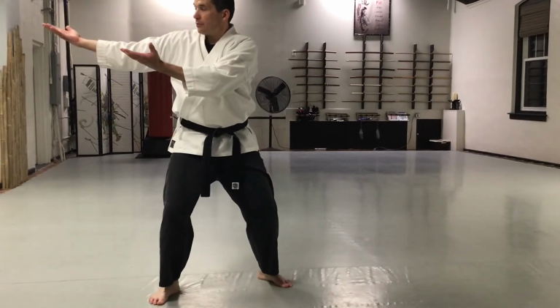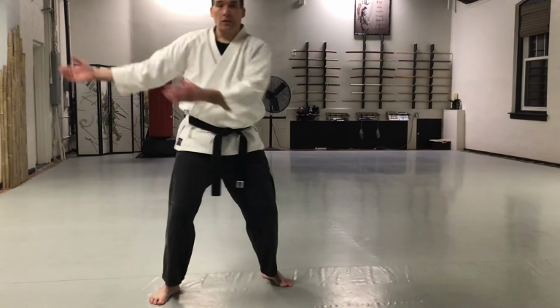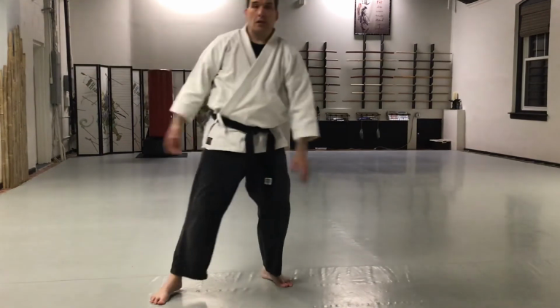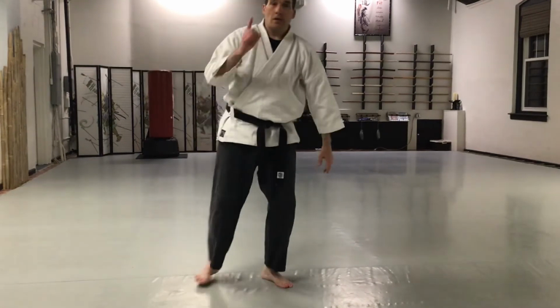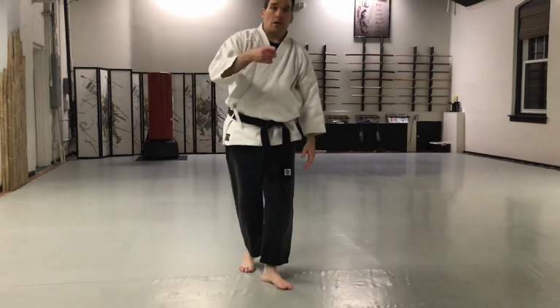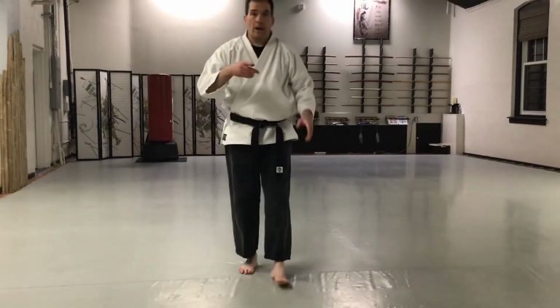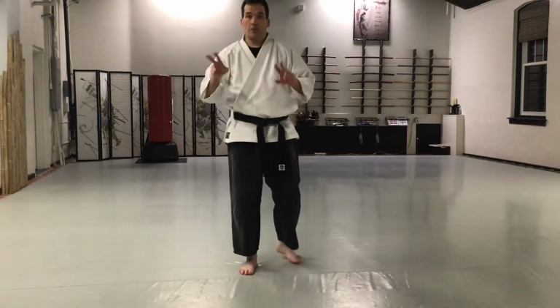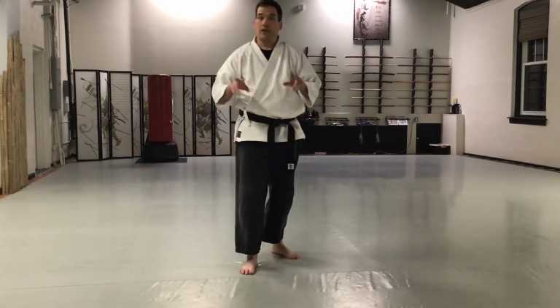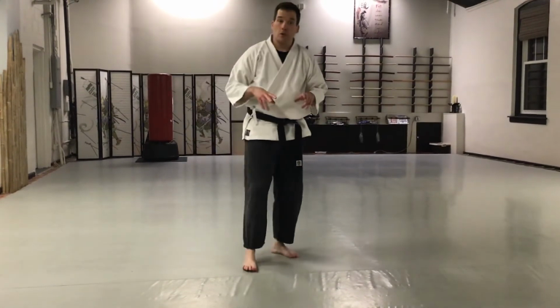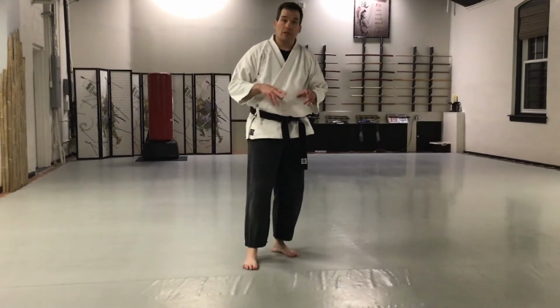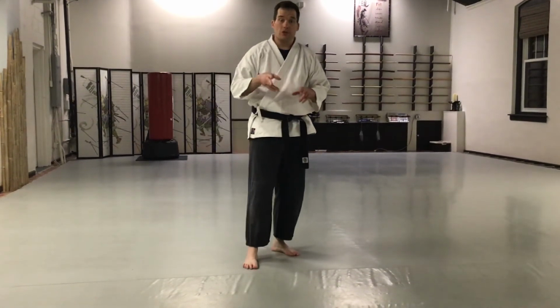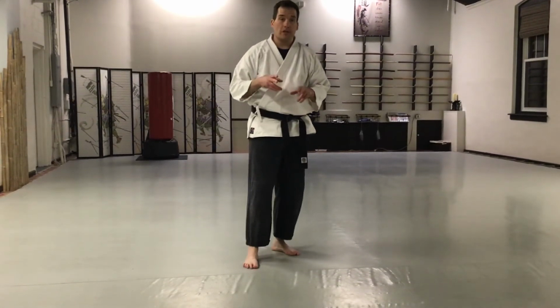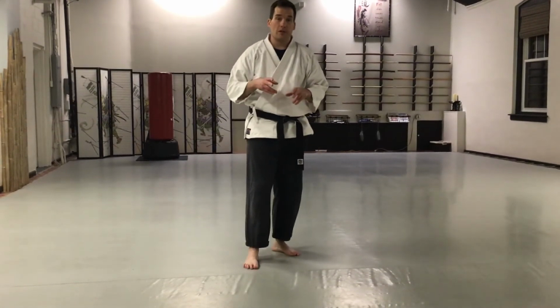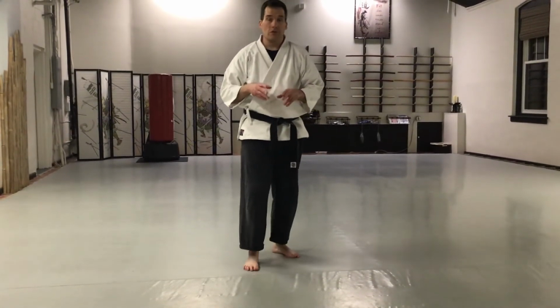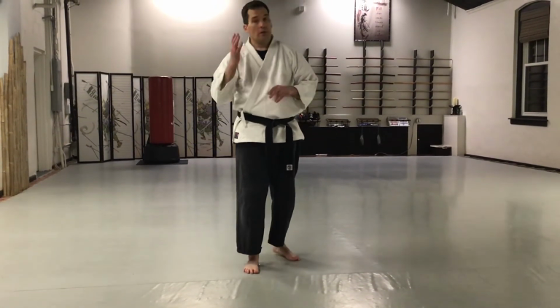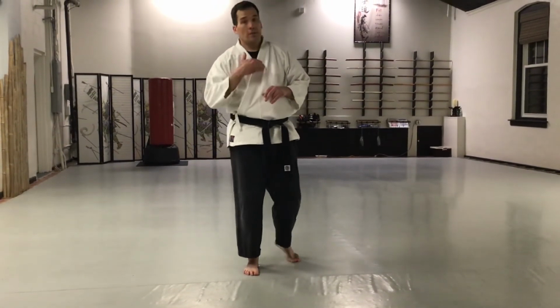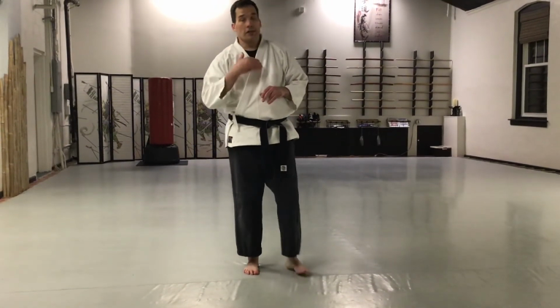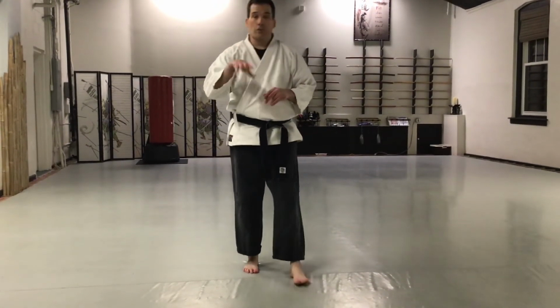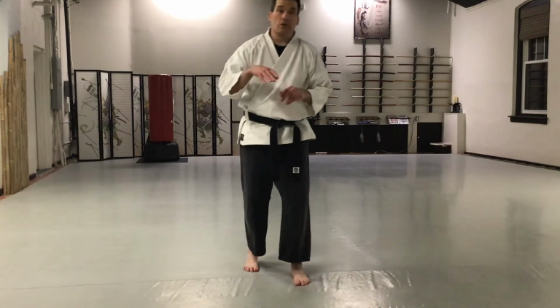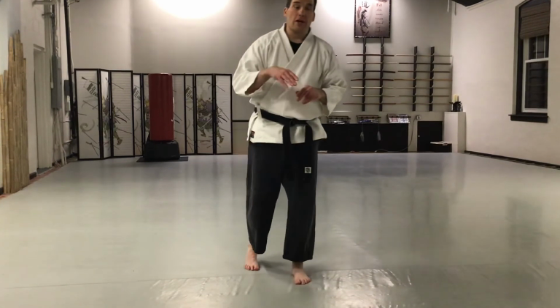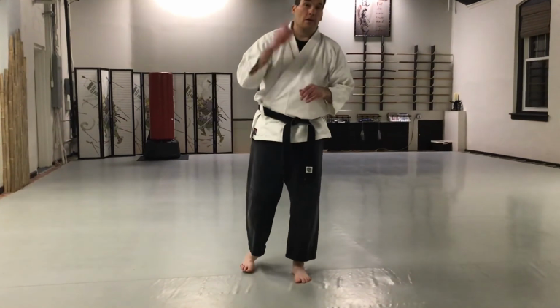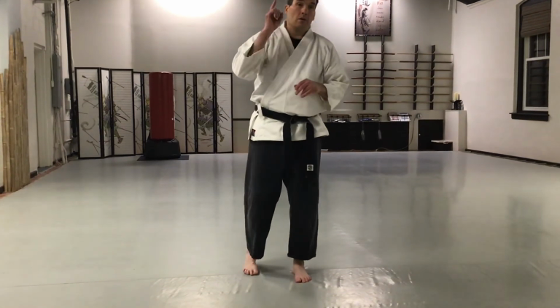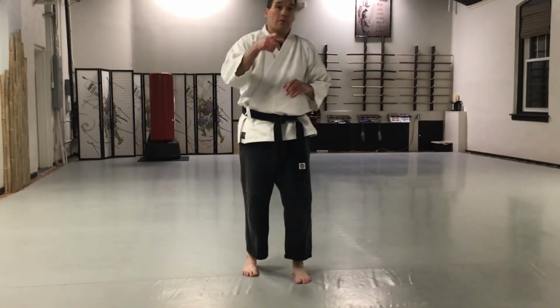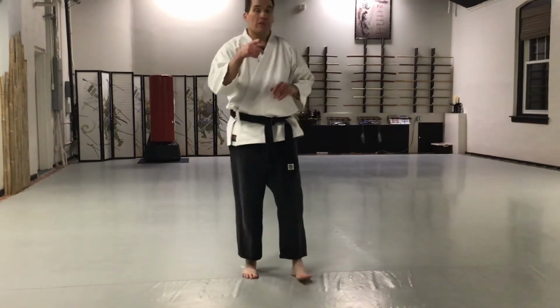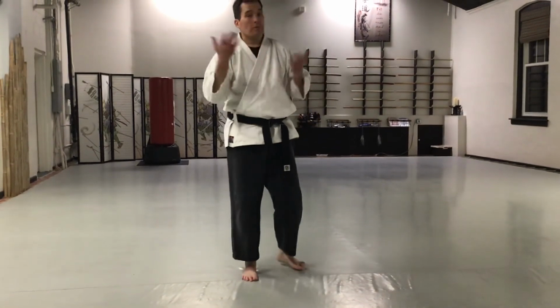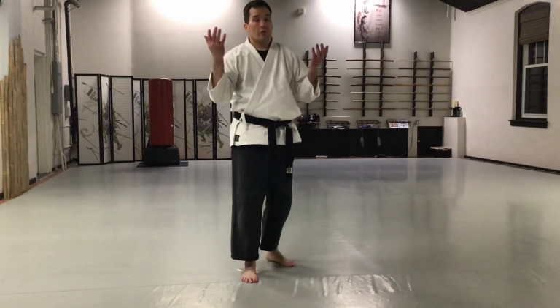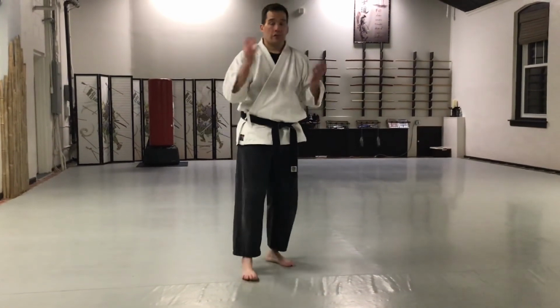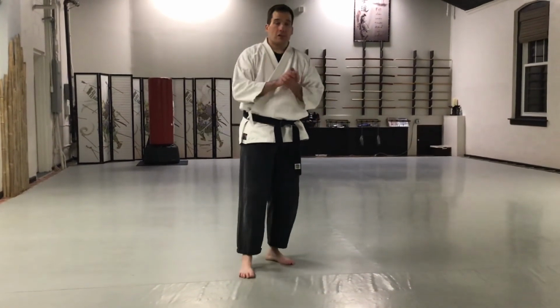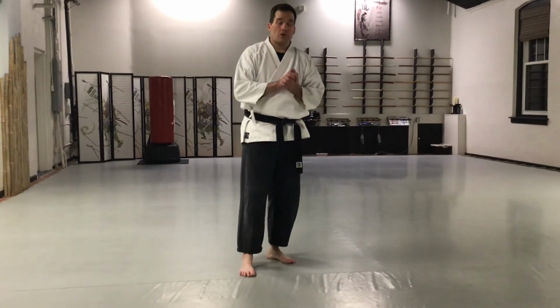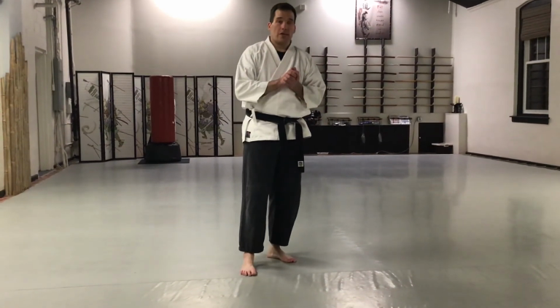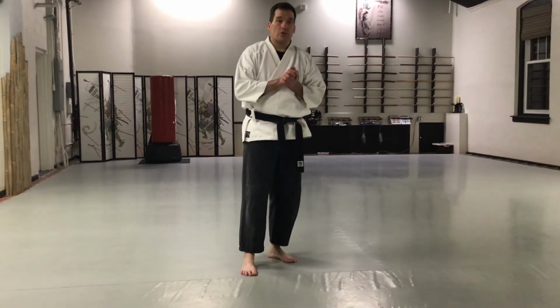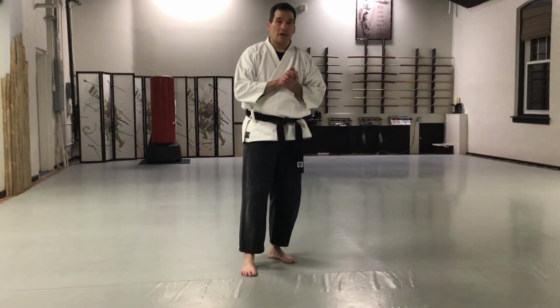Keep practicing. Practice on both sides — make sure you're staying symmetrical. Come in and see us, we're here, we're training. We're down here from Orton. Visit us at MartialWayDojo.com.